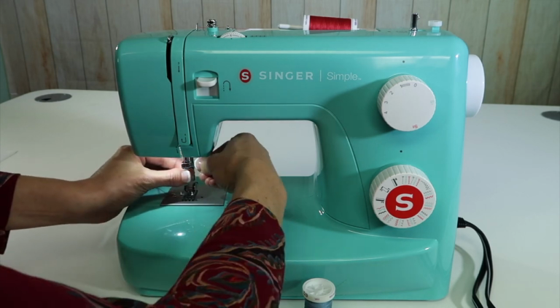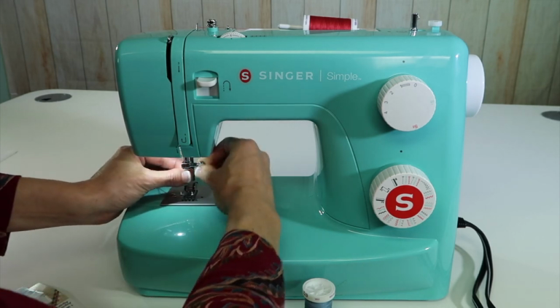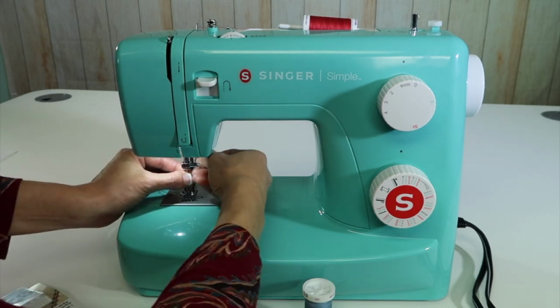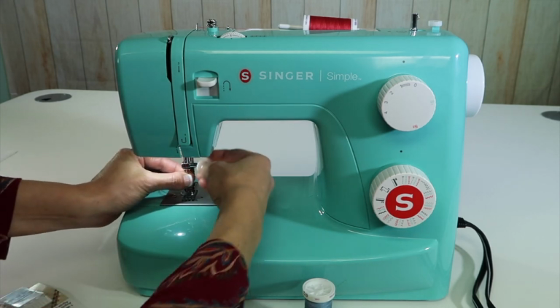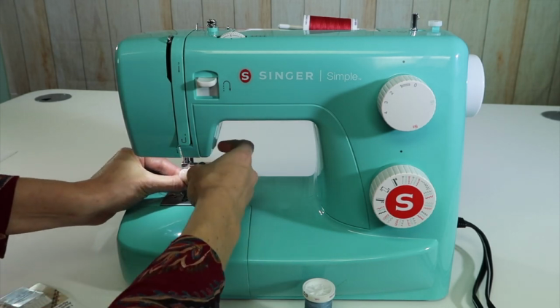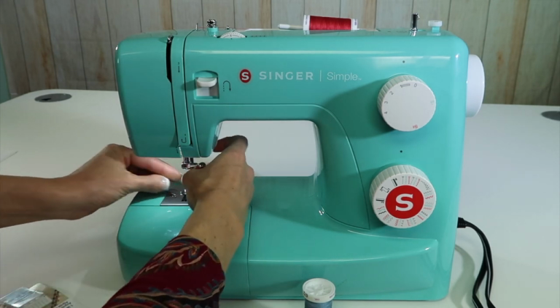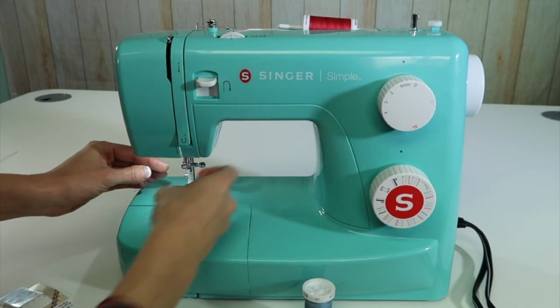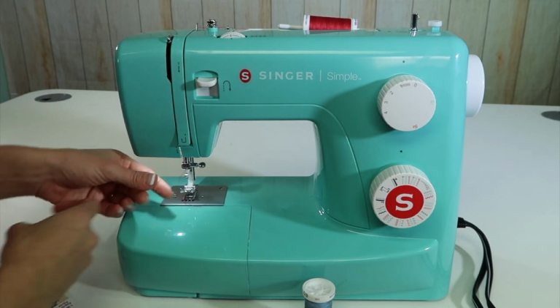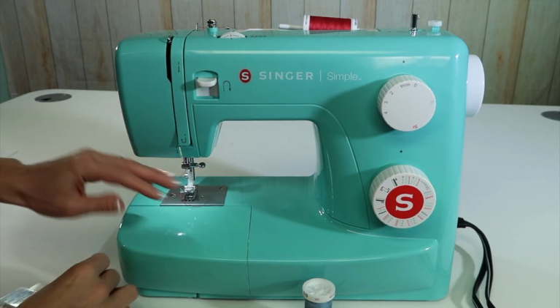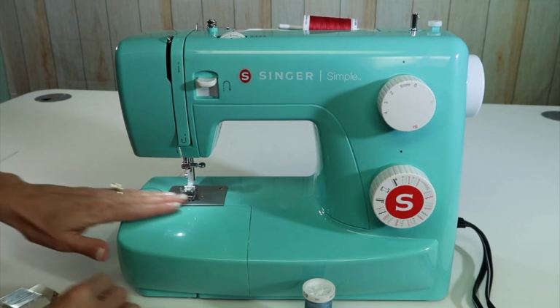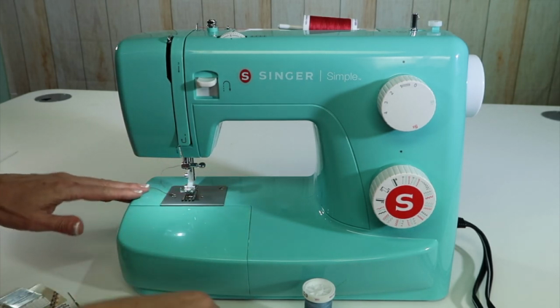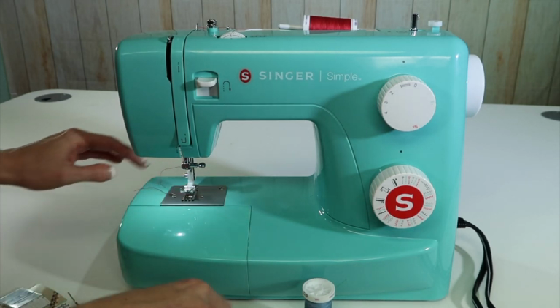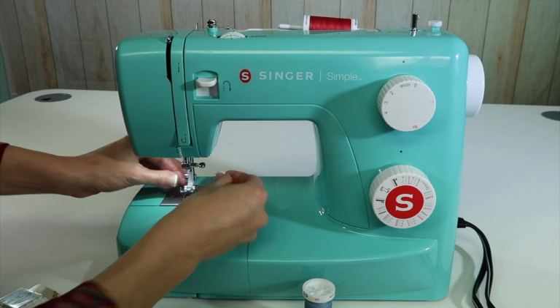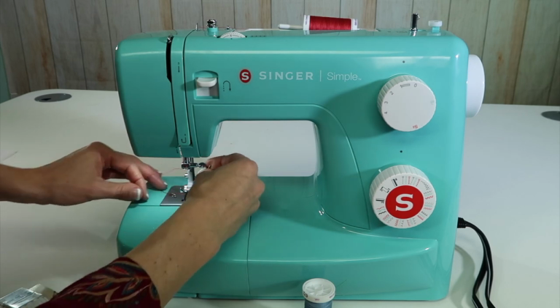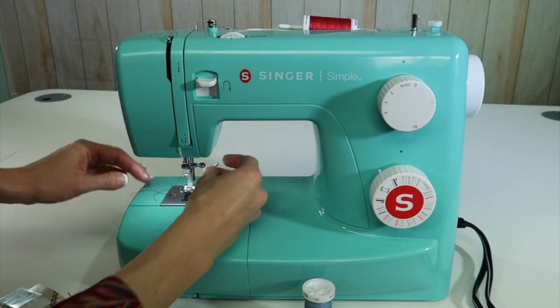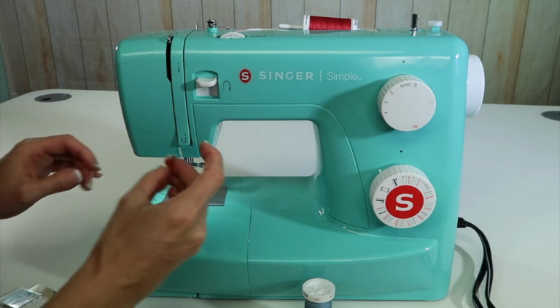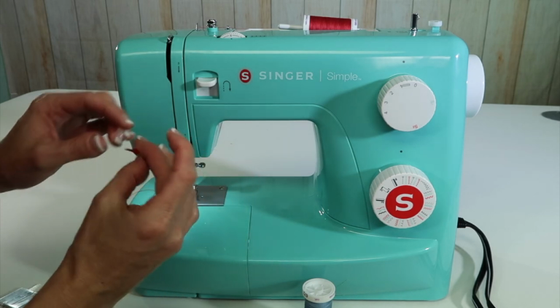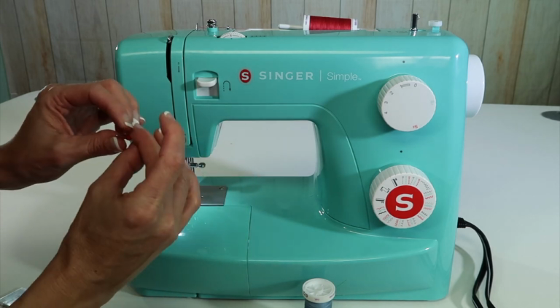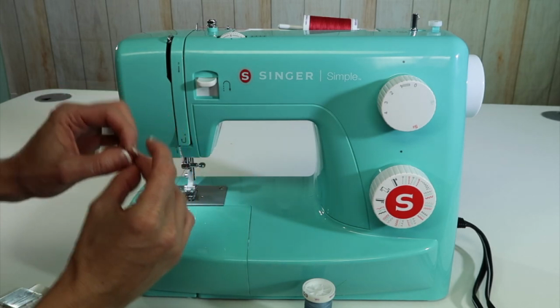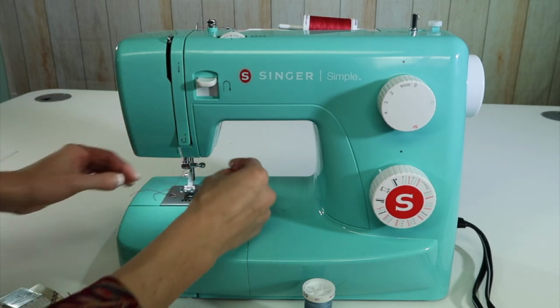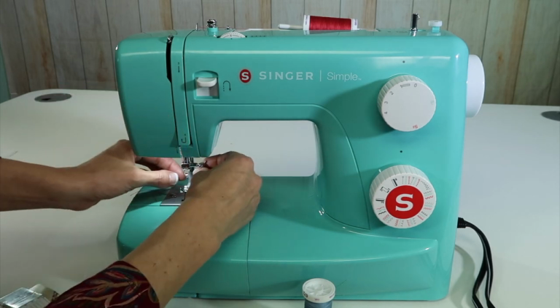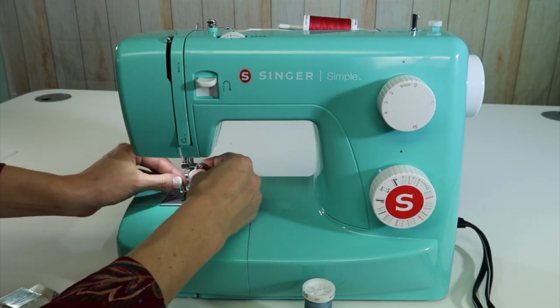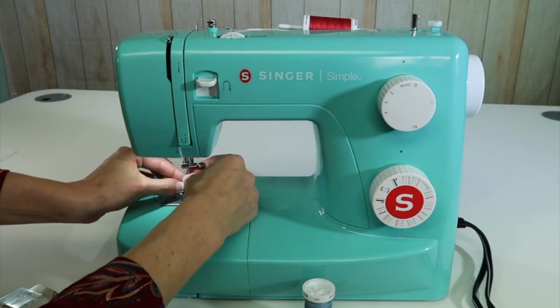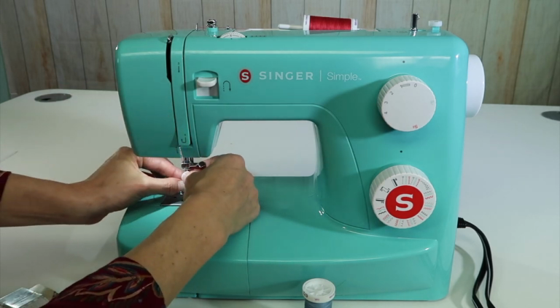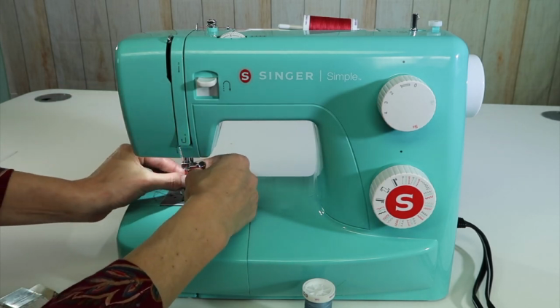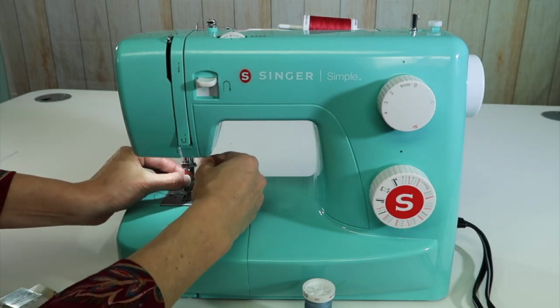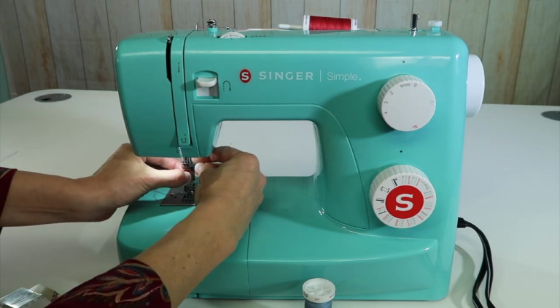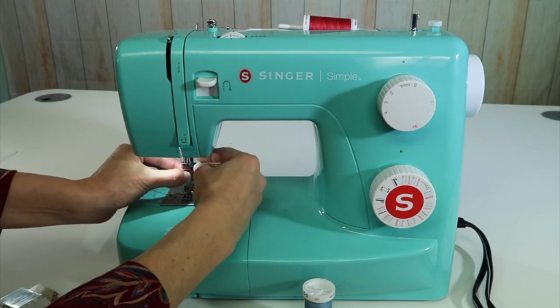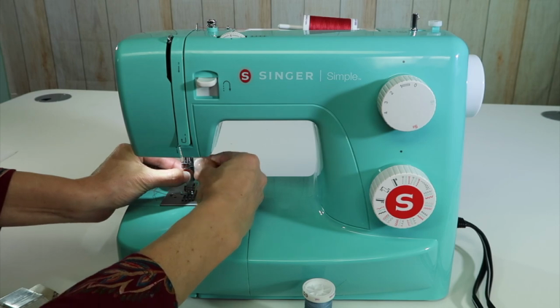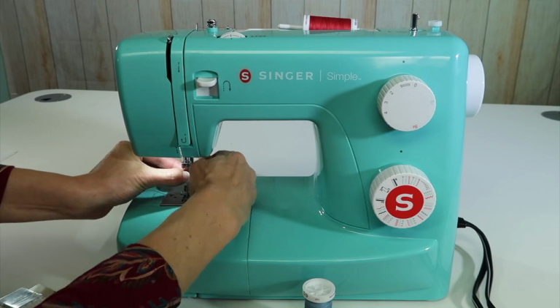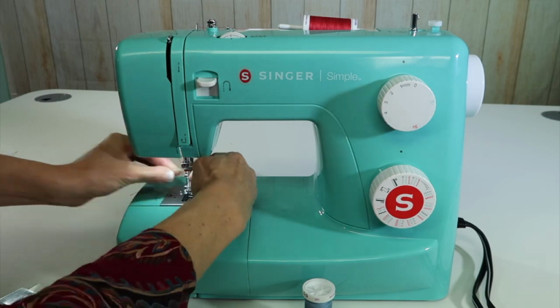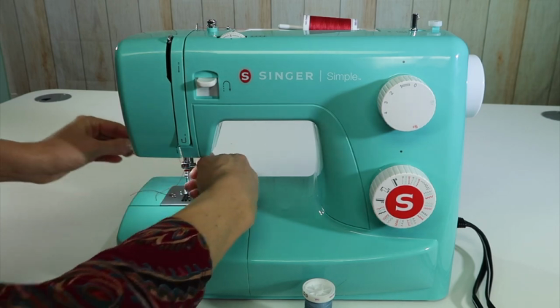By doing a 3.0 double needle, I'm going to go ahead and switch the needle first. I'm going to leave one thread threaded in here already. Flat side to the back, and then make sure it gets all the way as high as it's supposed to go.